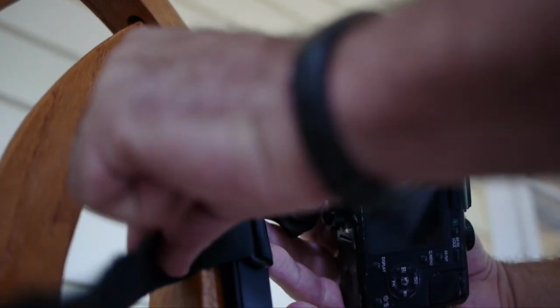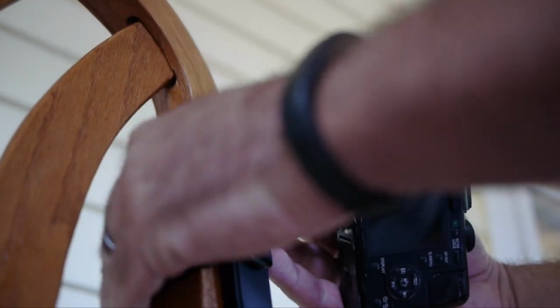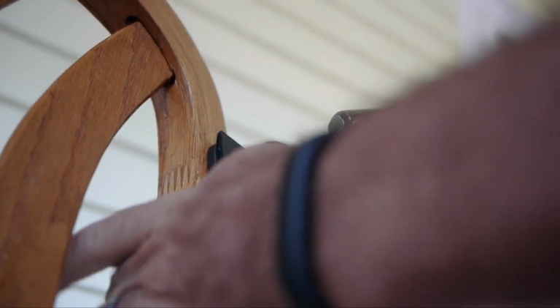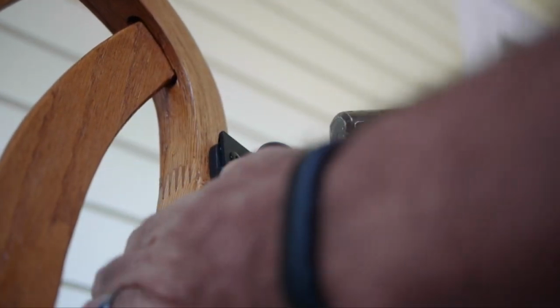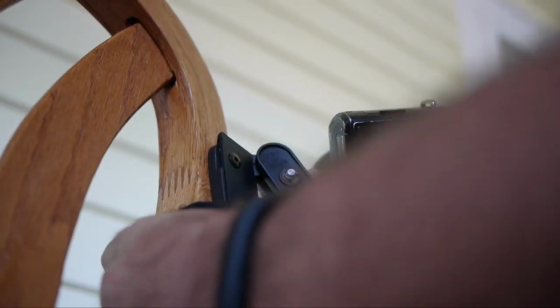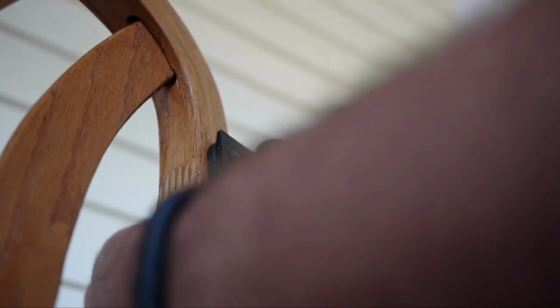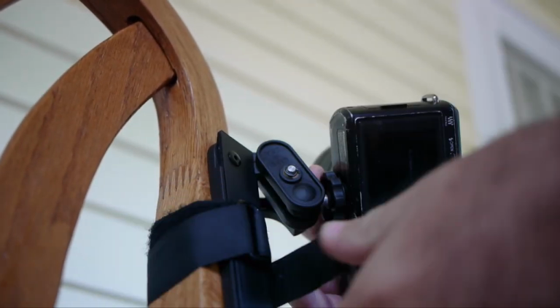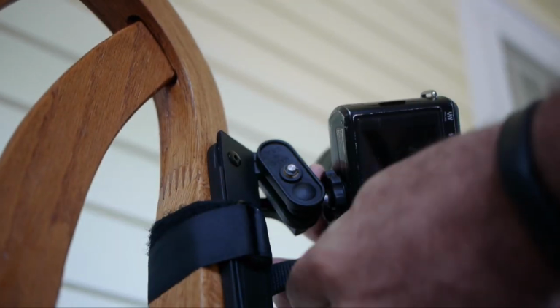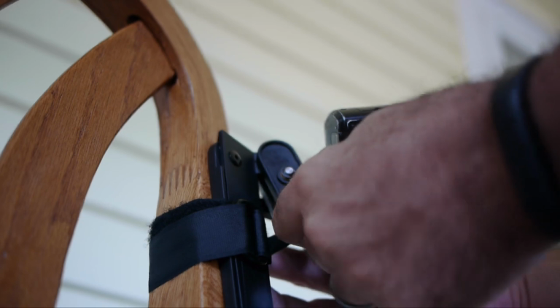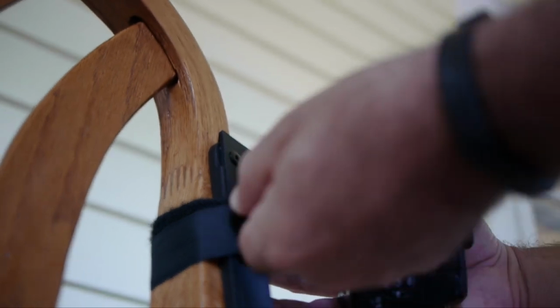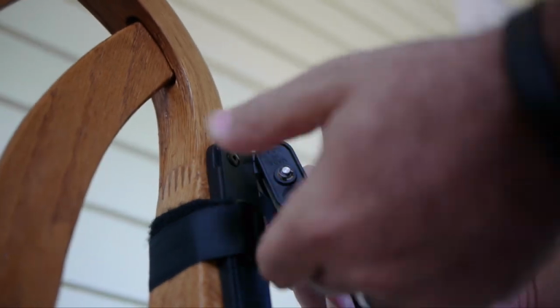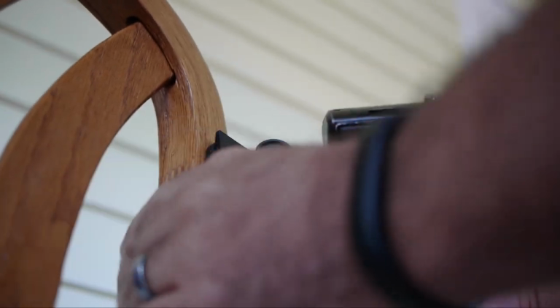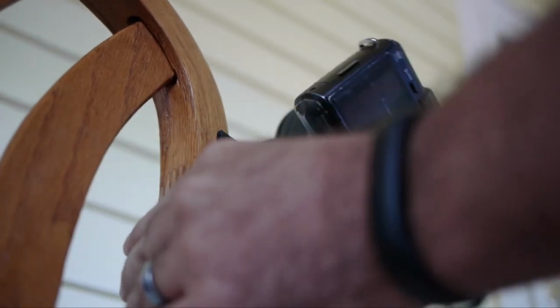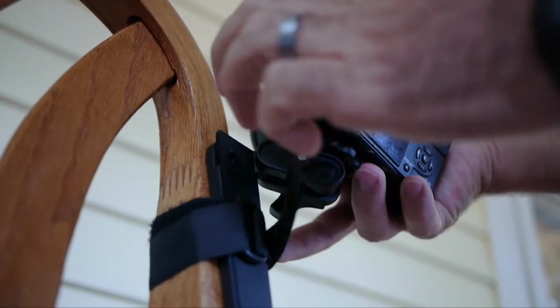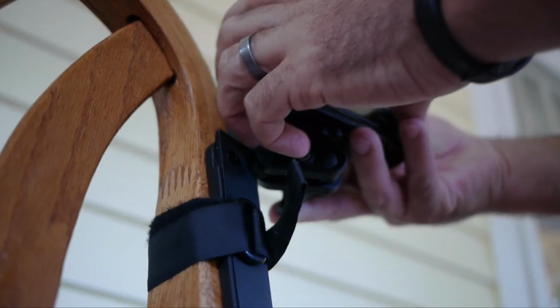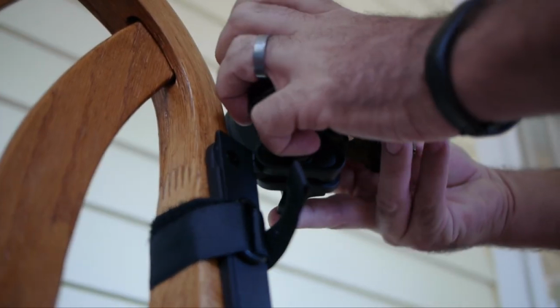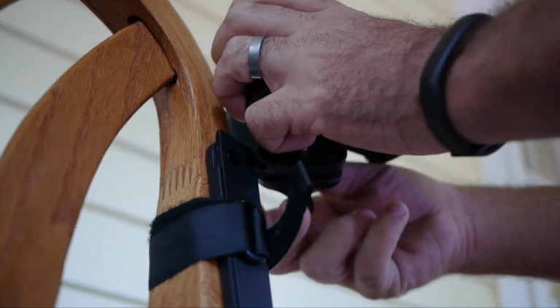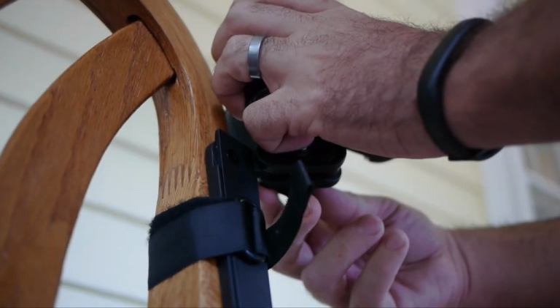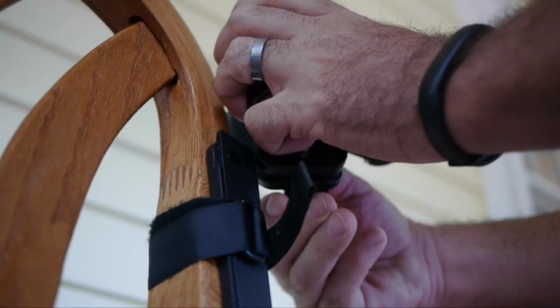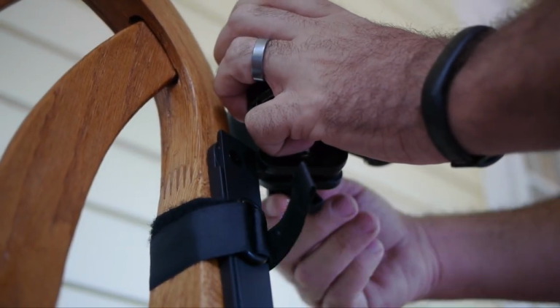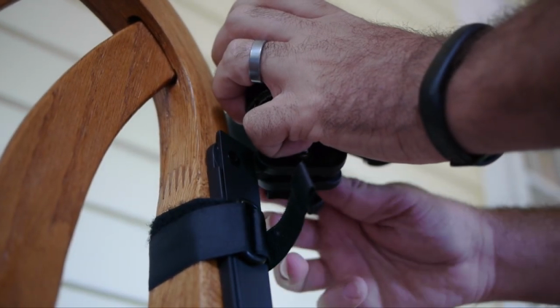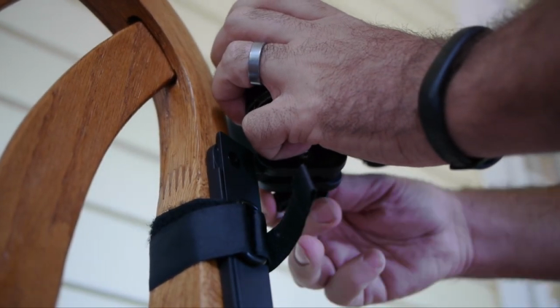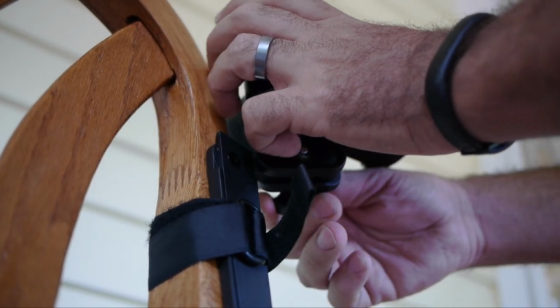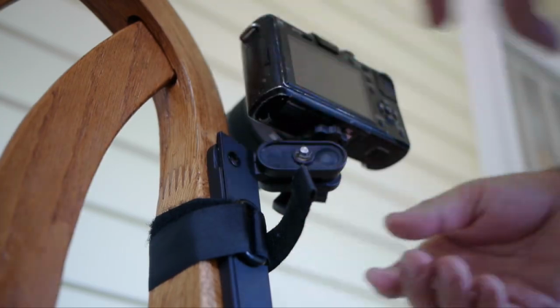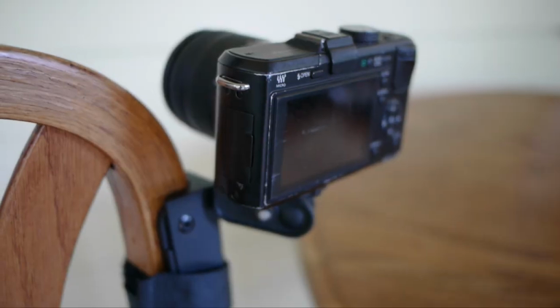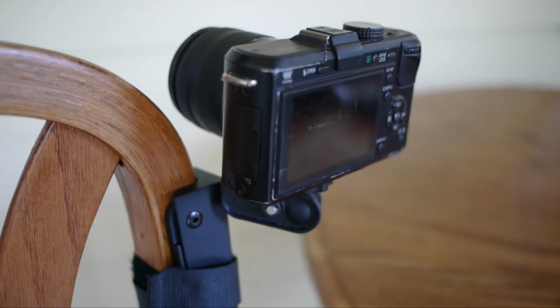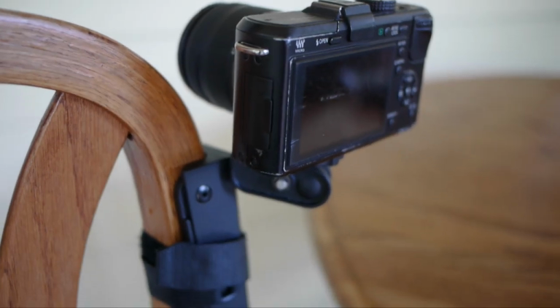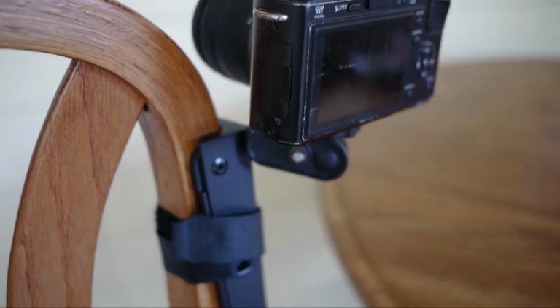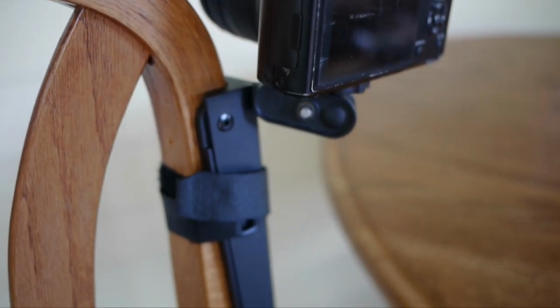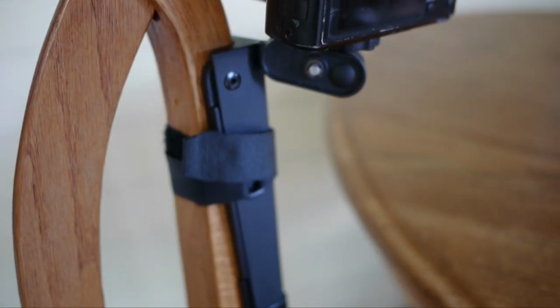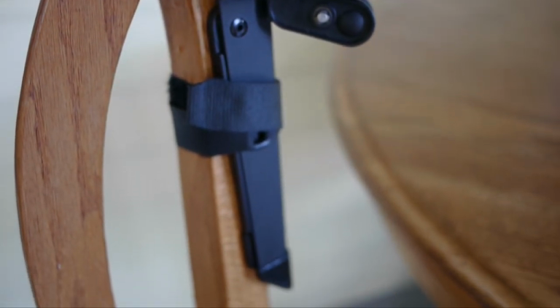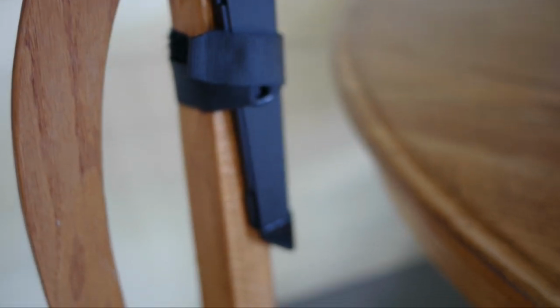I've put this on my bike and mounted it to different vehicles. It works really, really well, and it has just this great ball joint that you can attach and pretty much aim anywhere you need to.